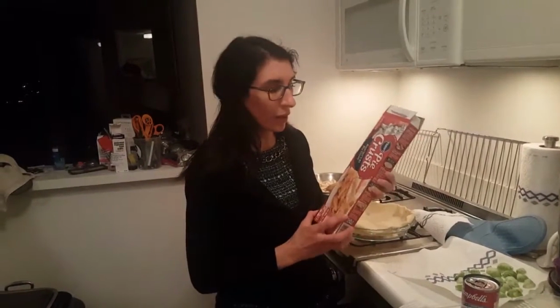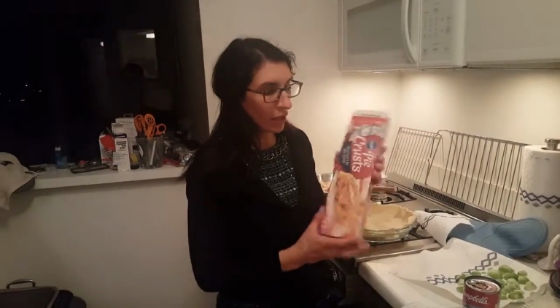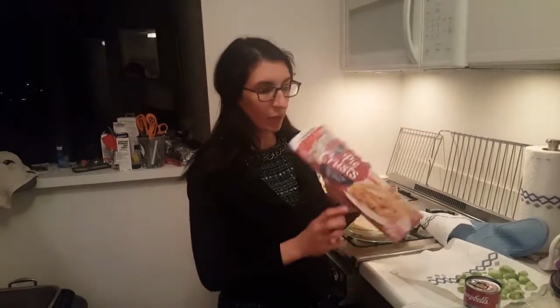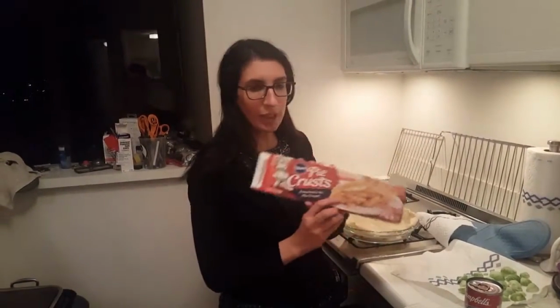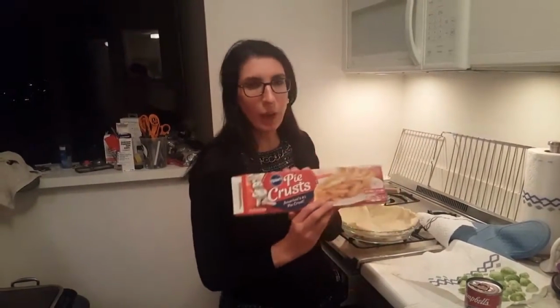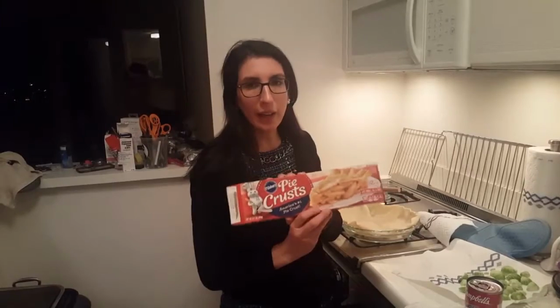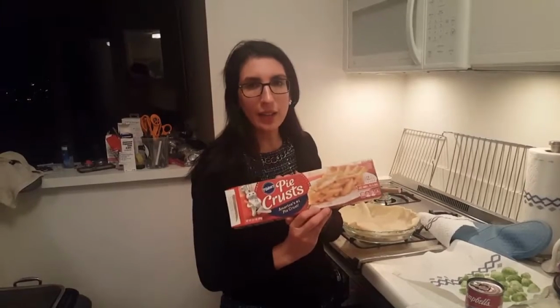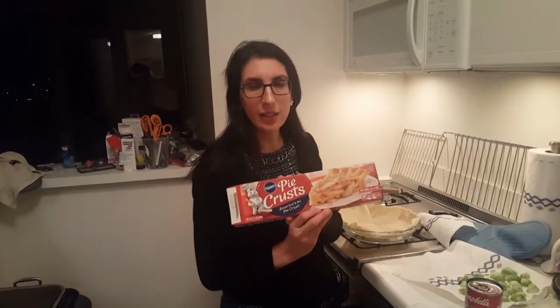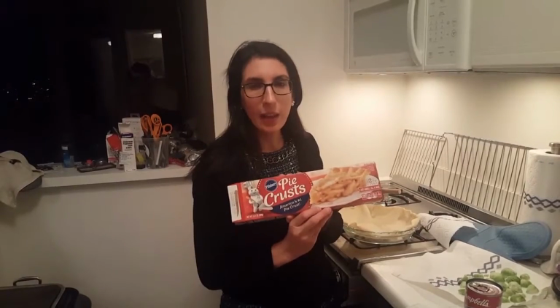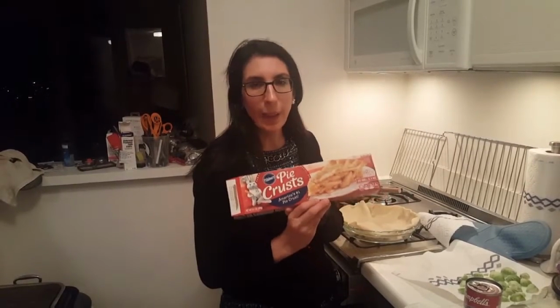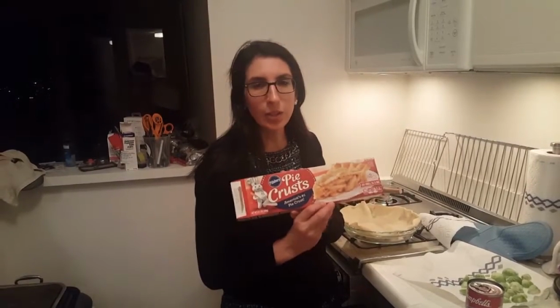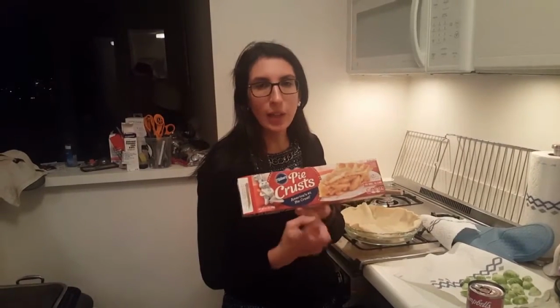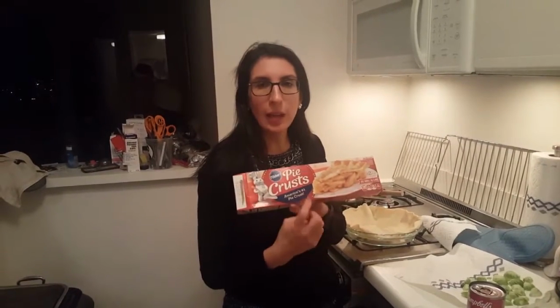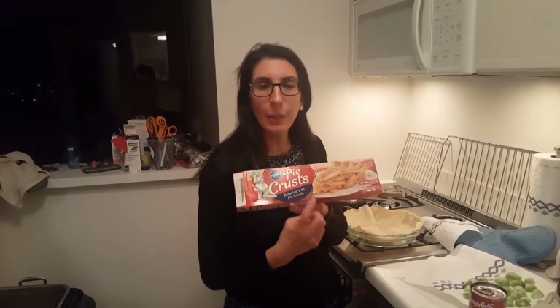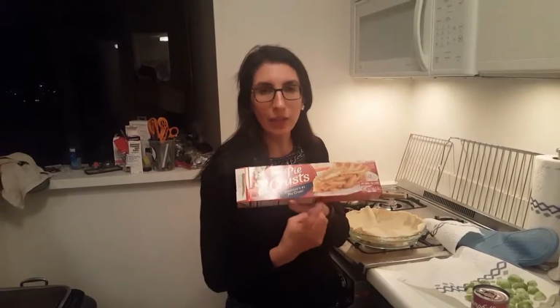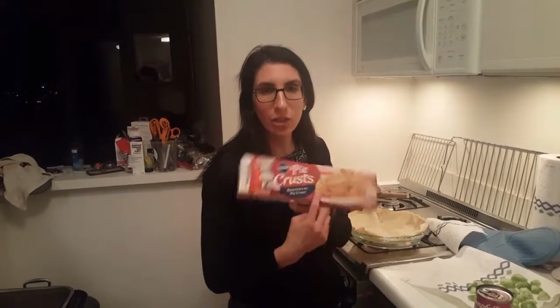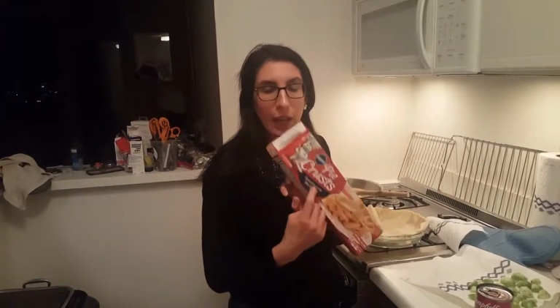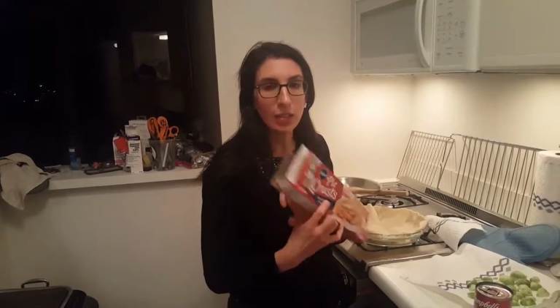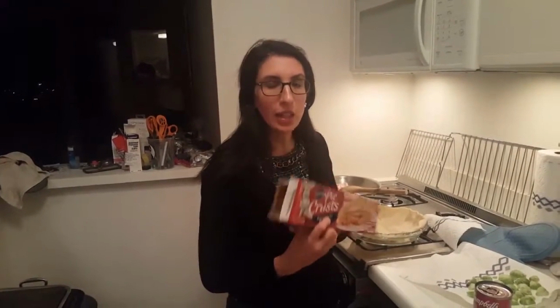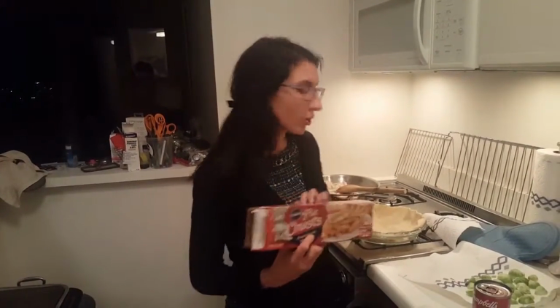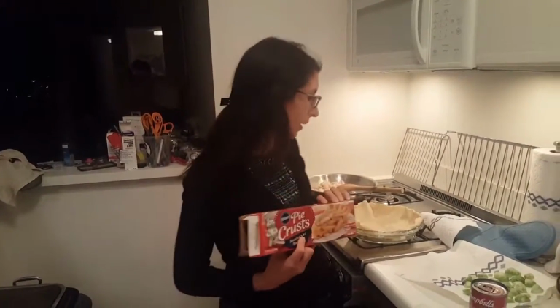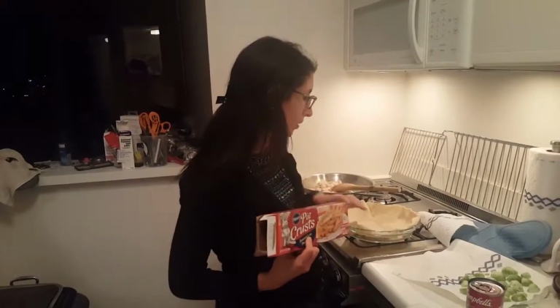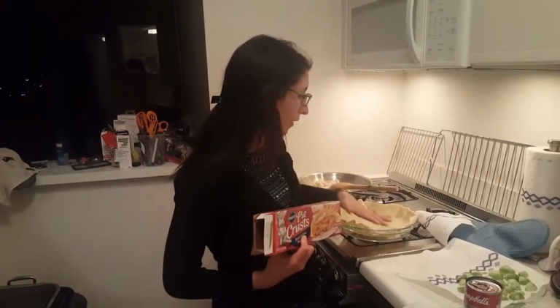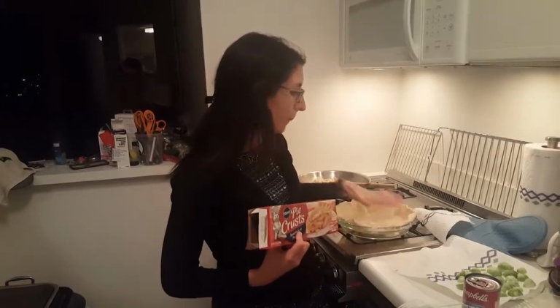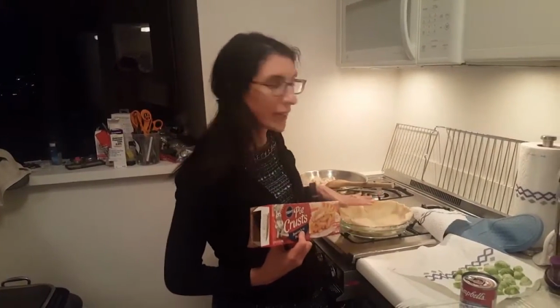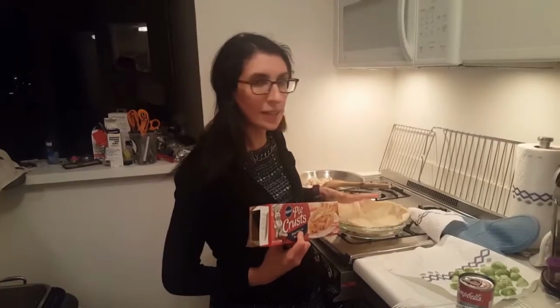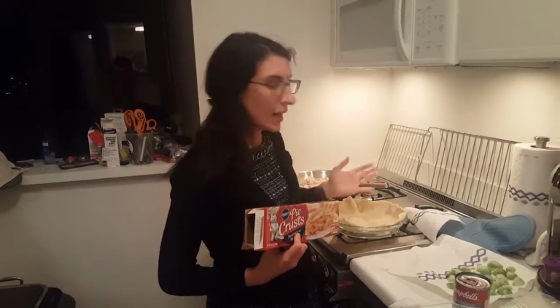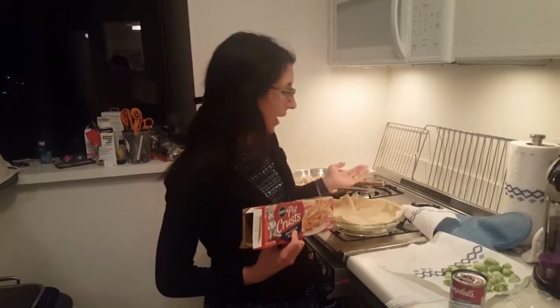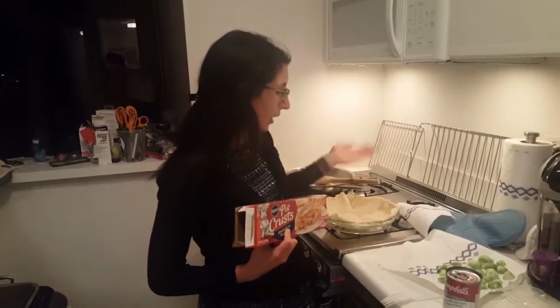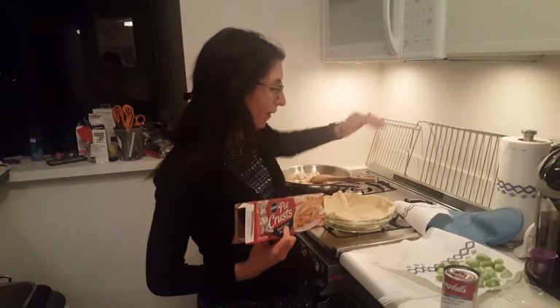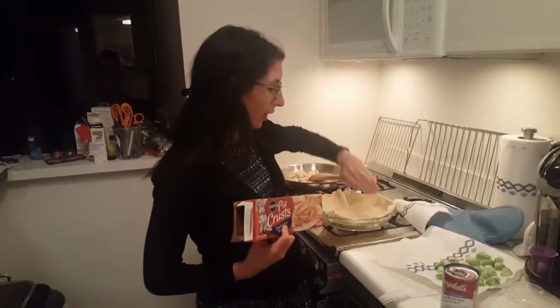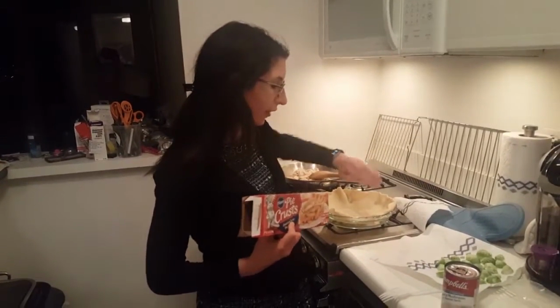You want these pie crusts by Pillsbury. They come in a pack of two and you need two because you have a base and then you have a cover.